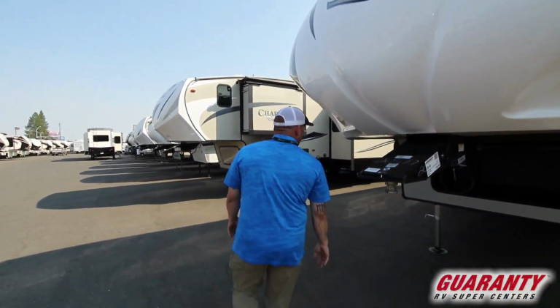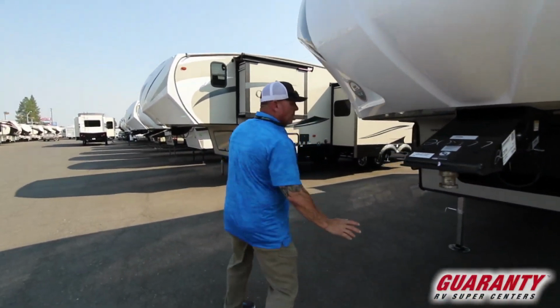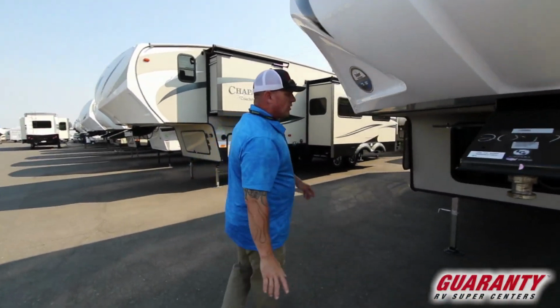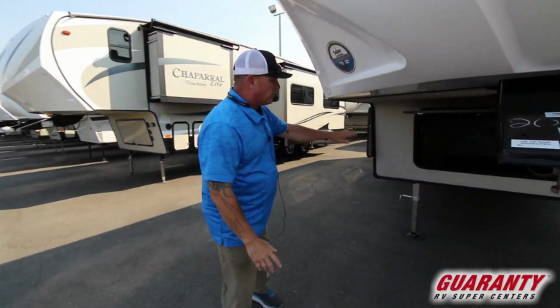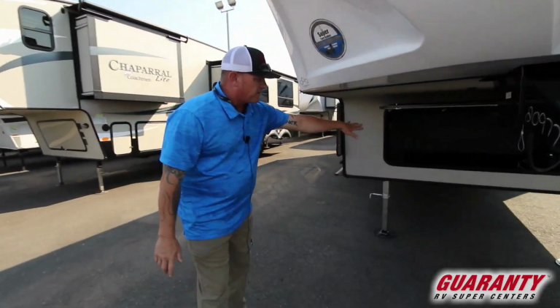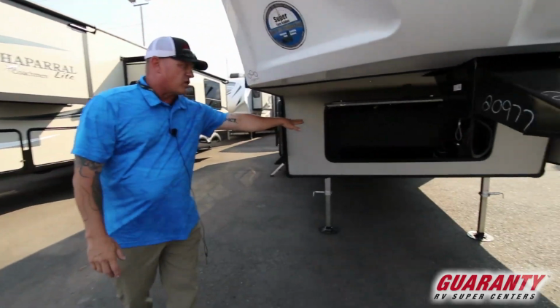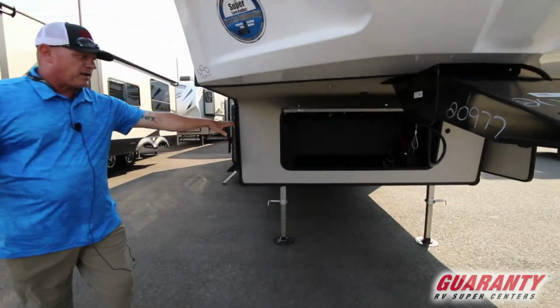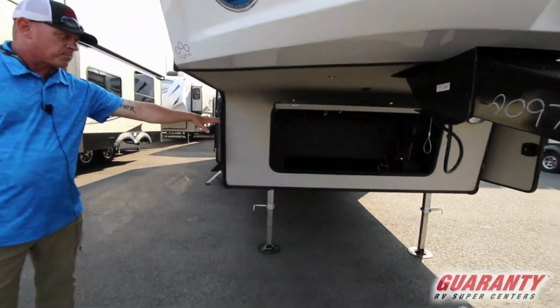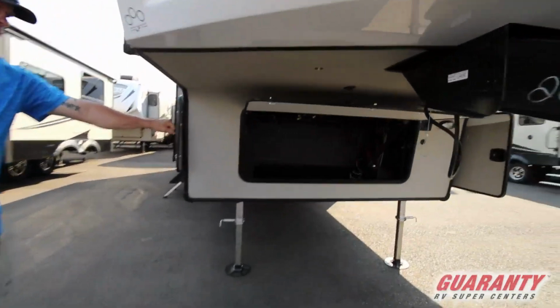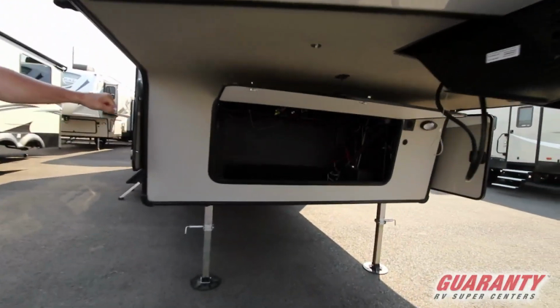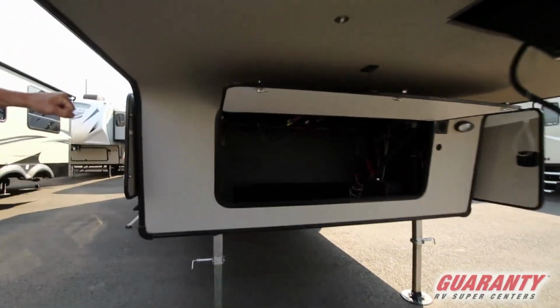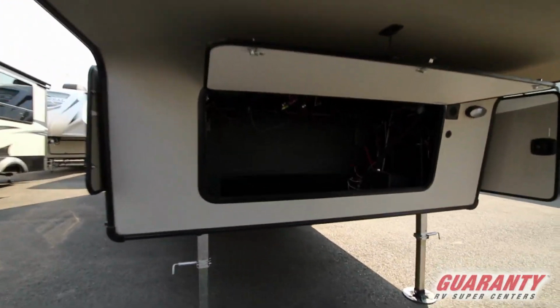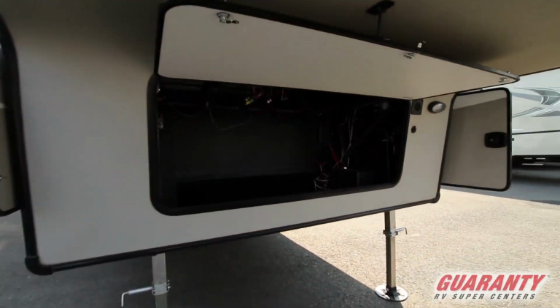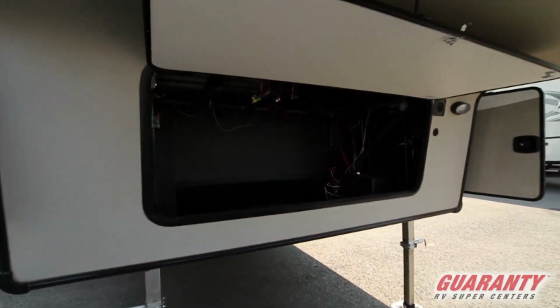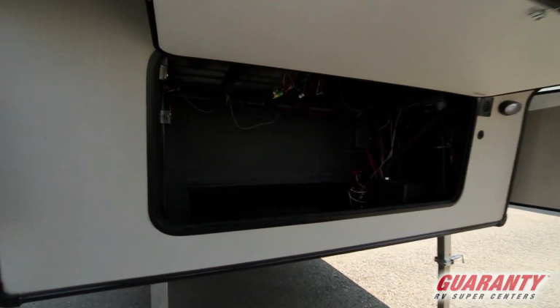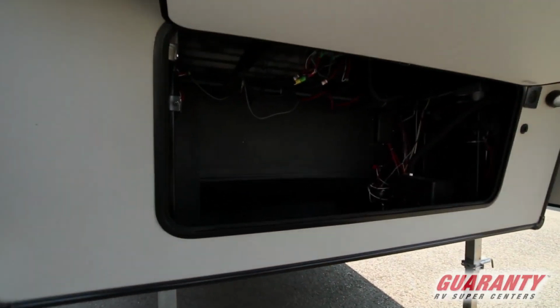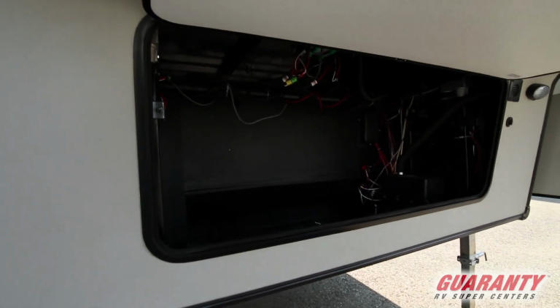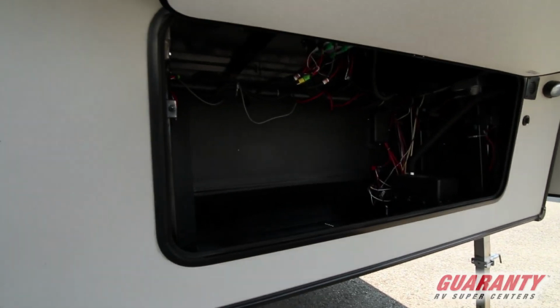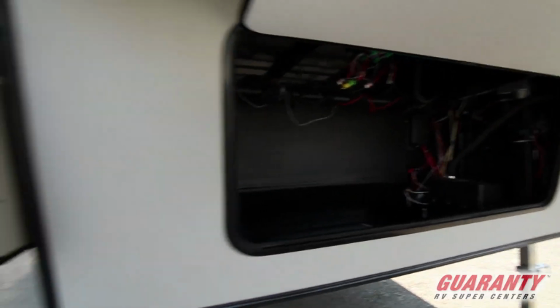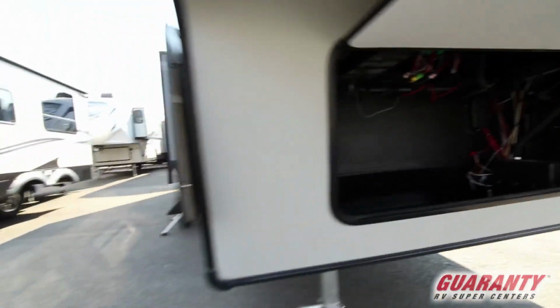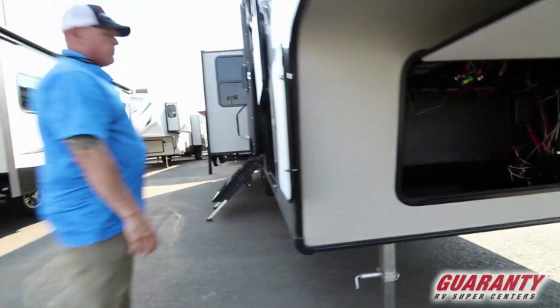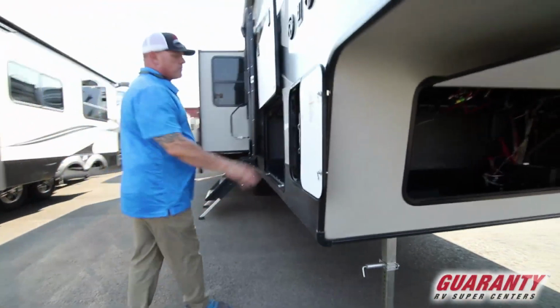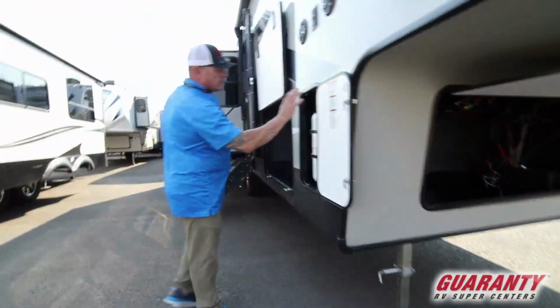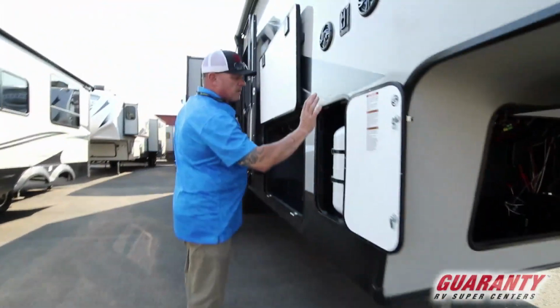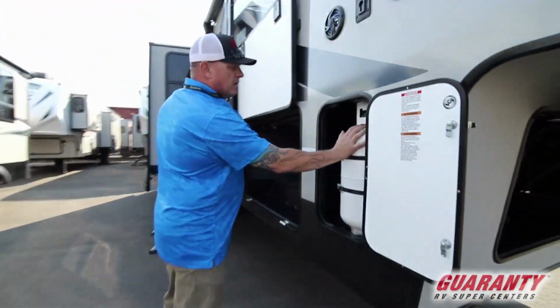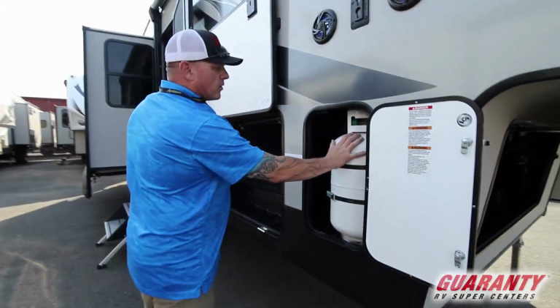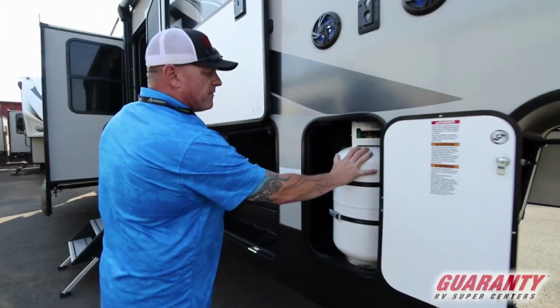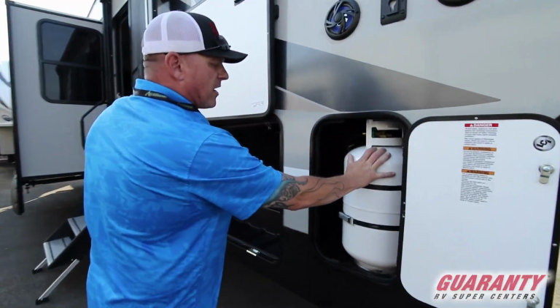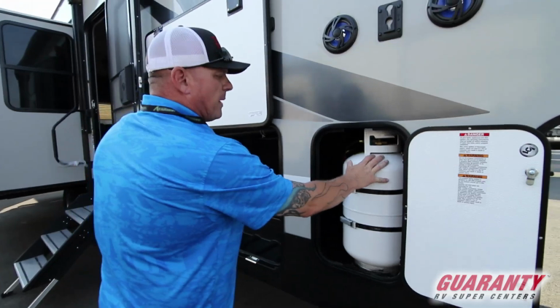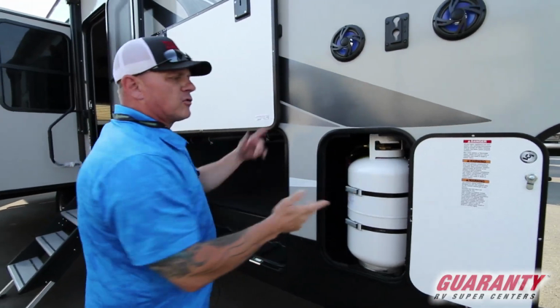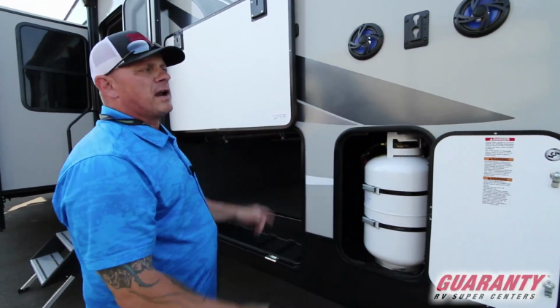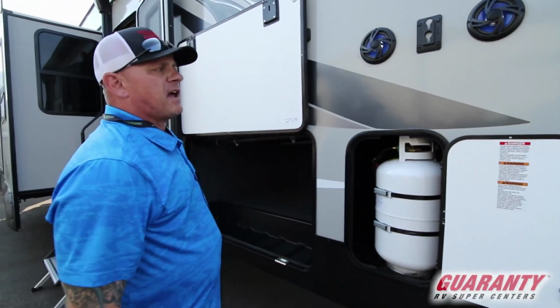First I'm going to show you this. We got storage underneath. If you need to put a generator in afterwards, there's plenty of room and it's pre-wired. You got your seven and a half gallon propane tank — there's one on each side.